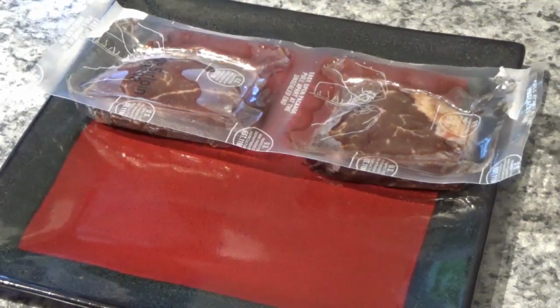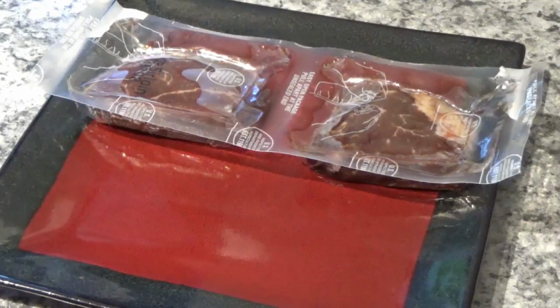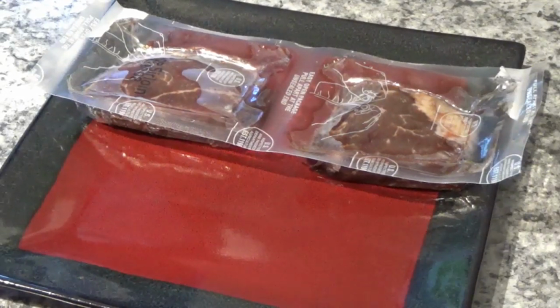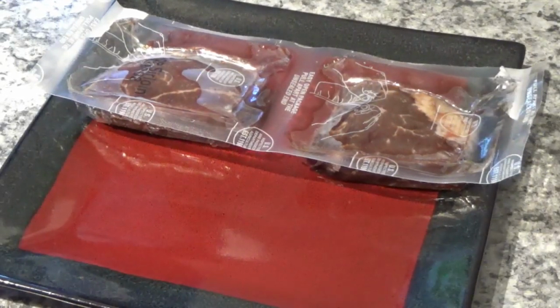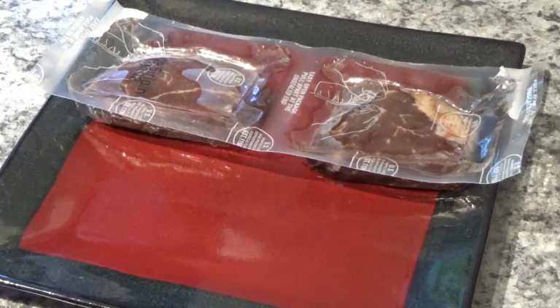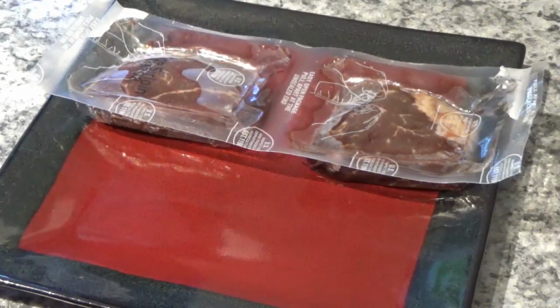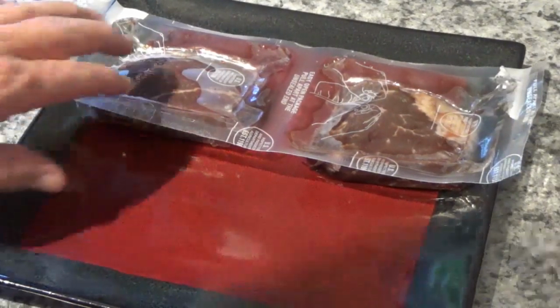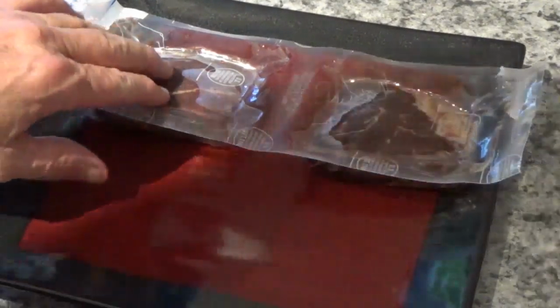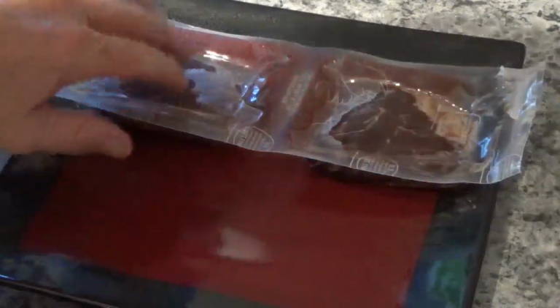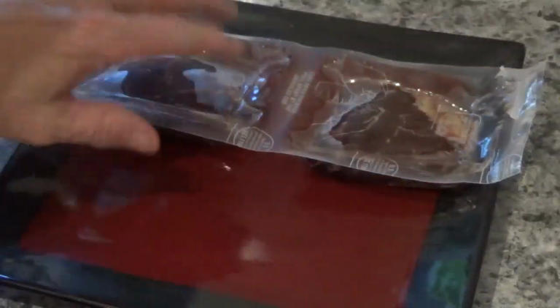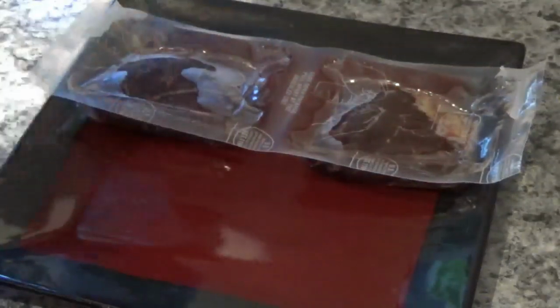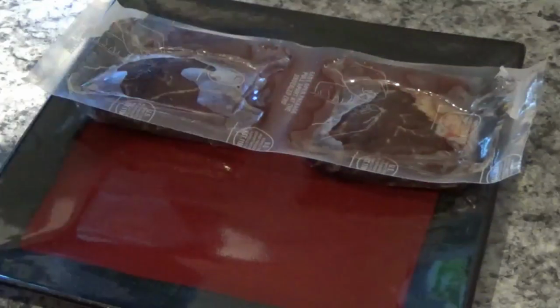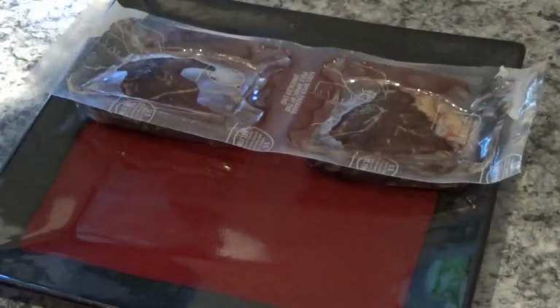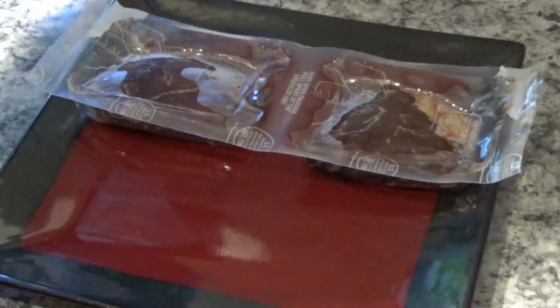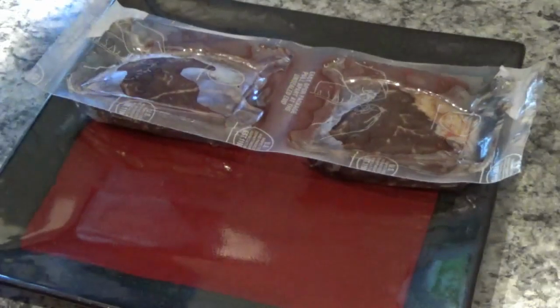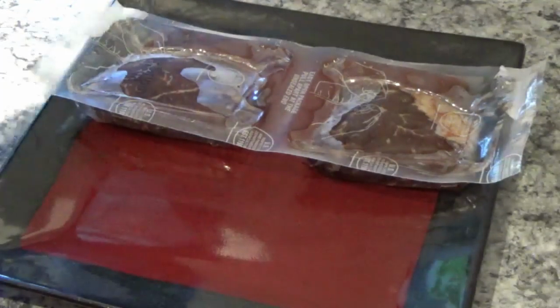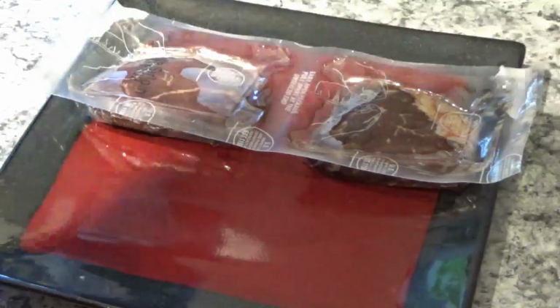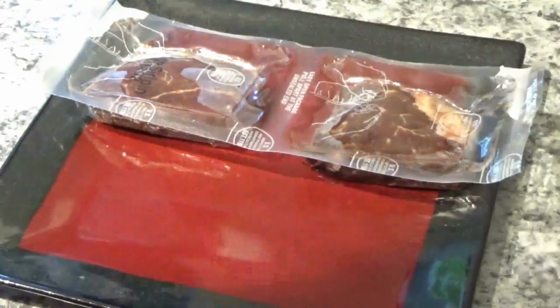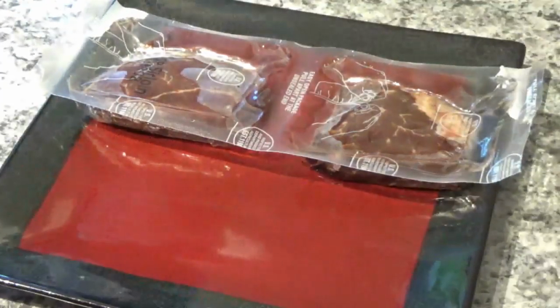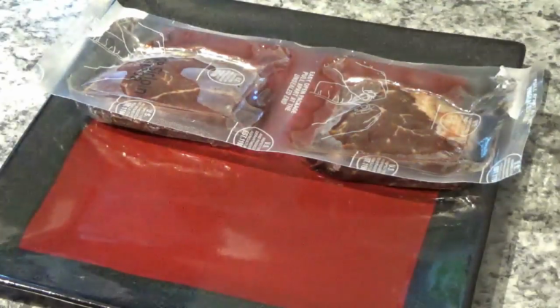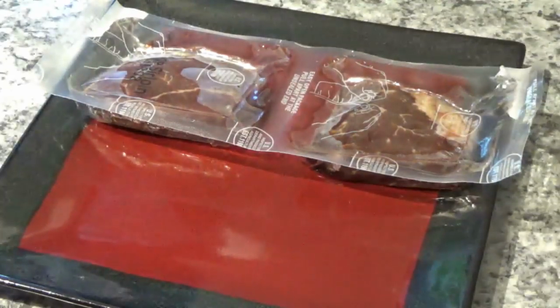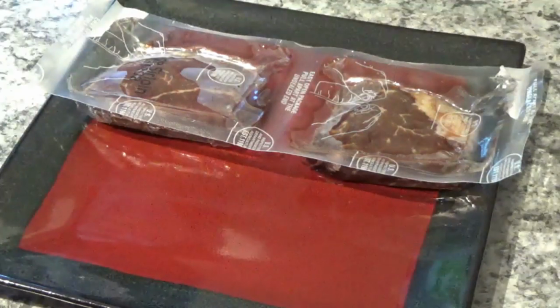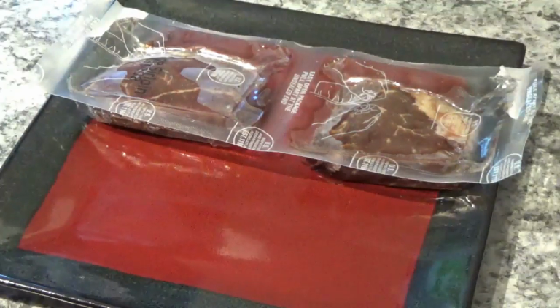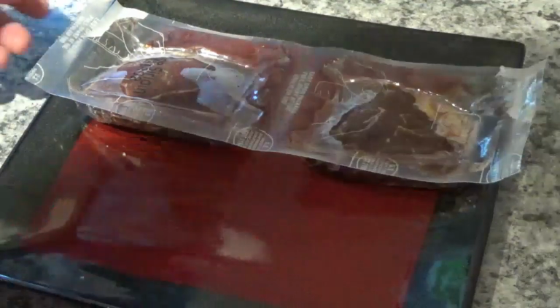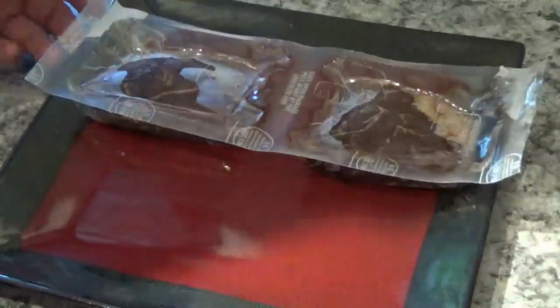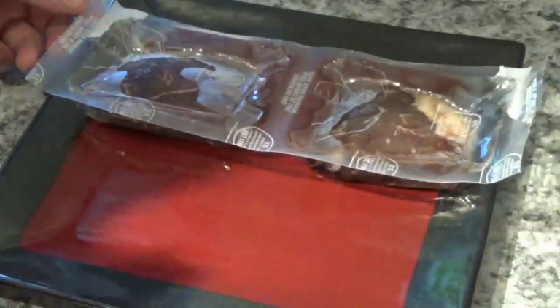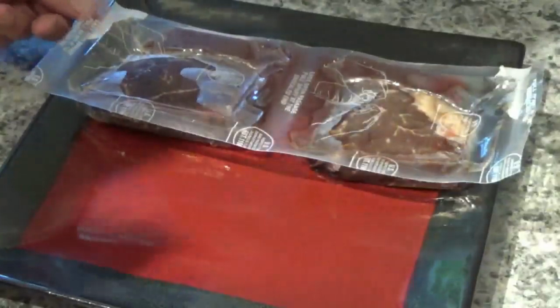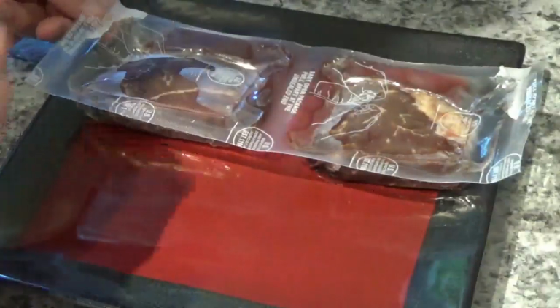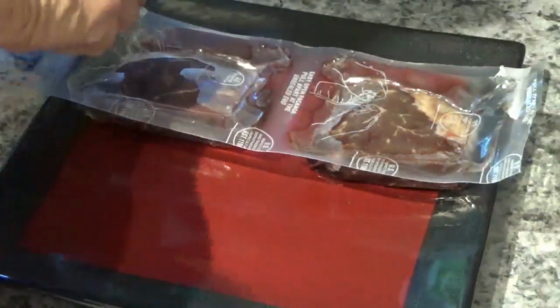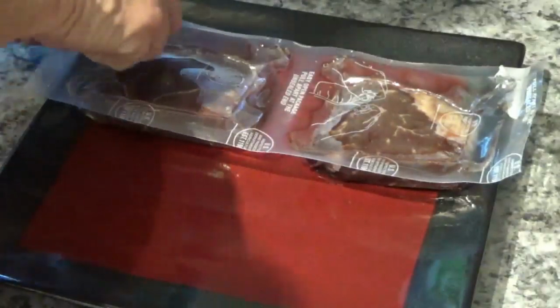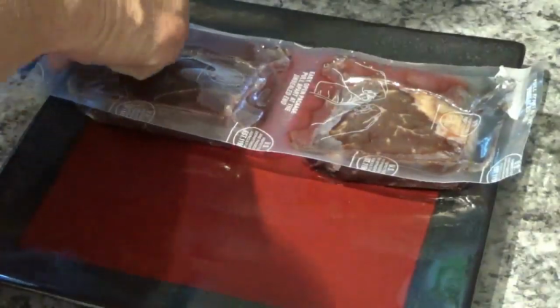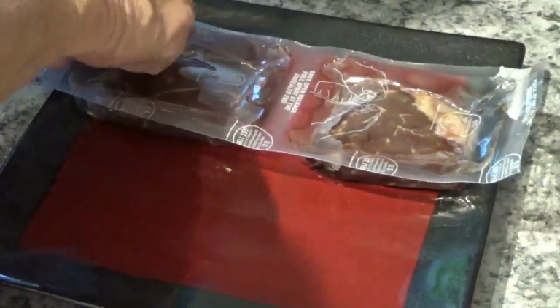Hello. Today I'm going to cook these two little sirloin steaks here that I got from Omaha Steaks. I'm going to cook them in my Ninja Foodi.